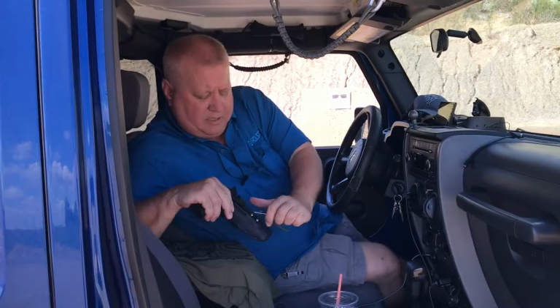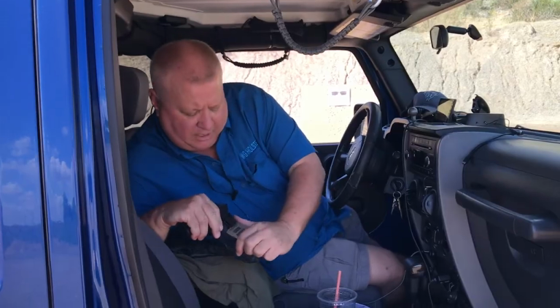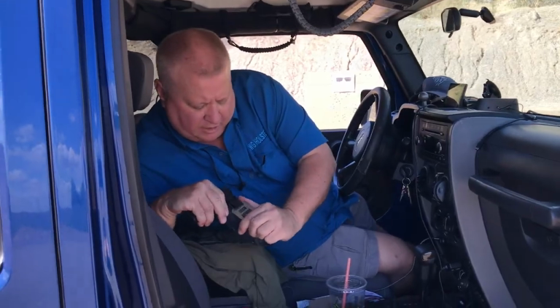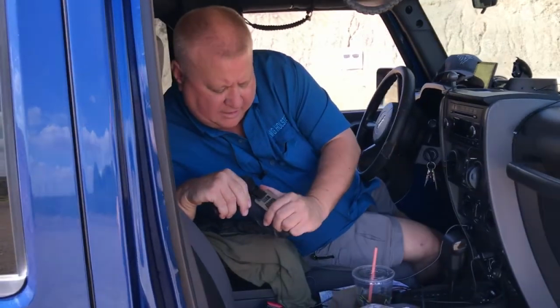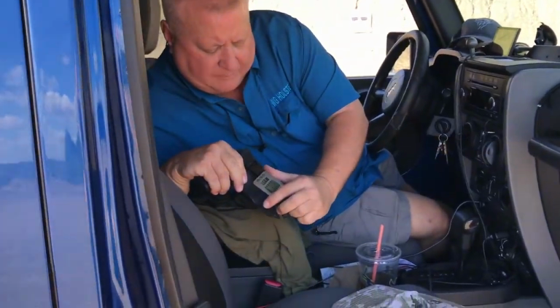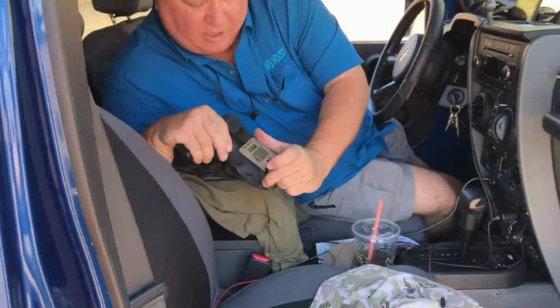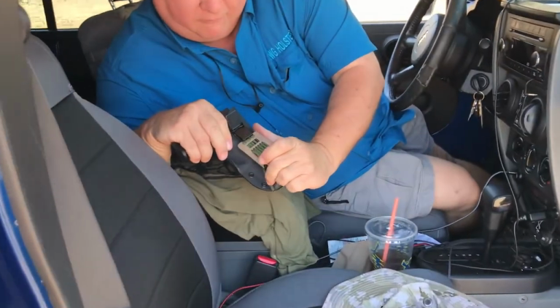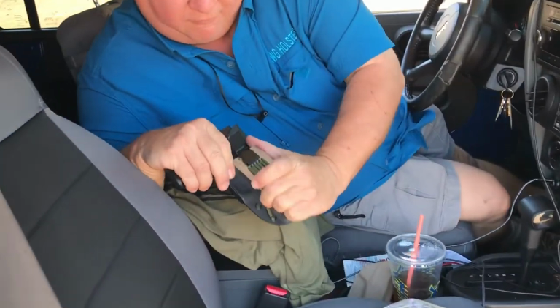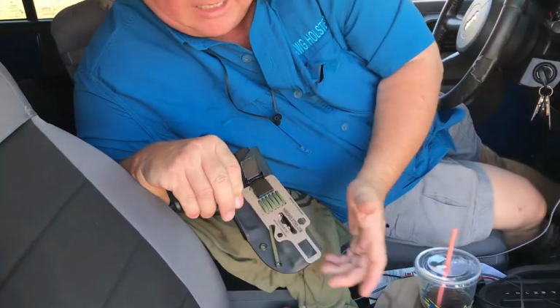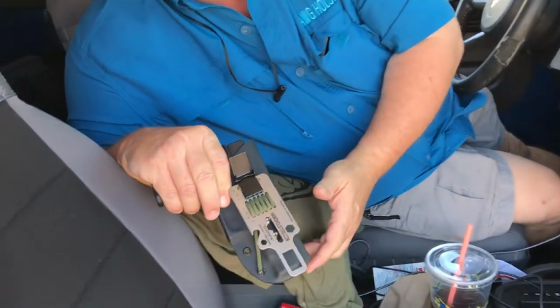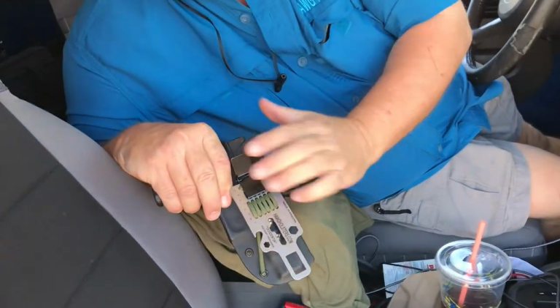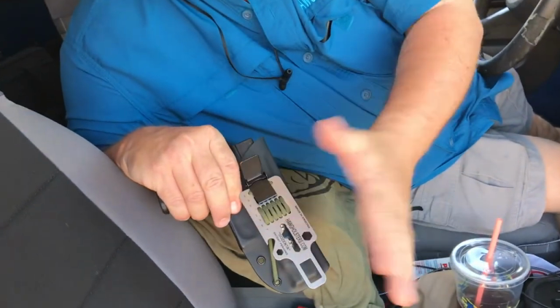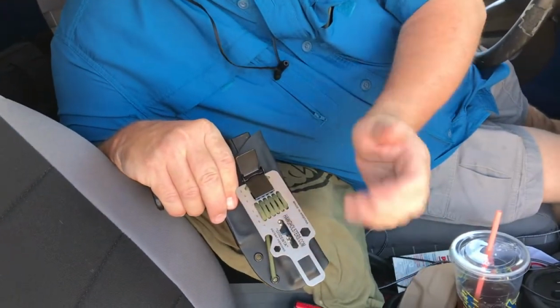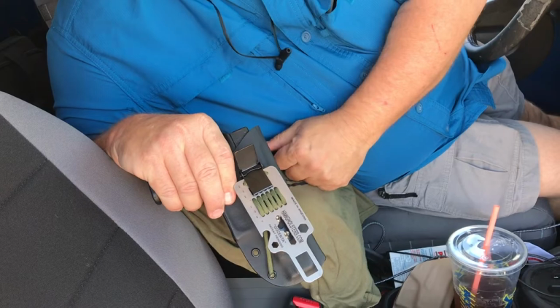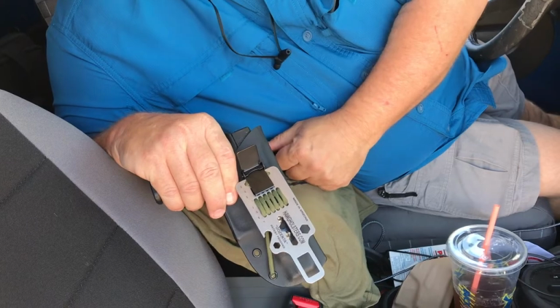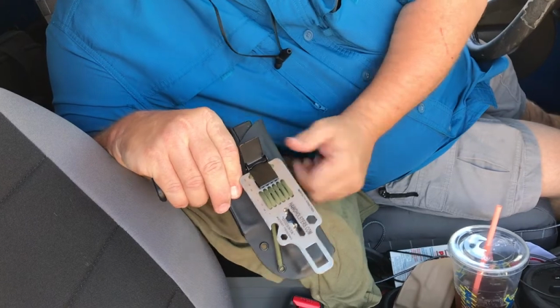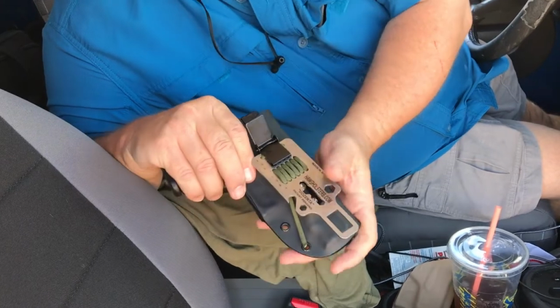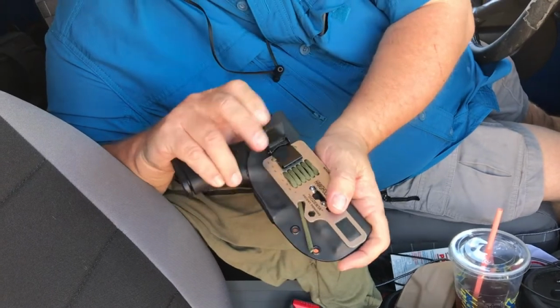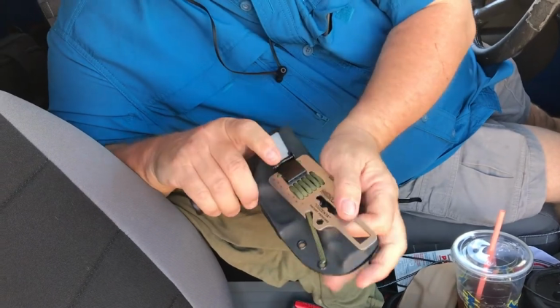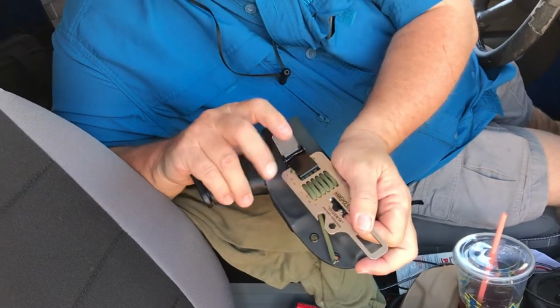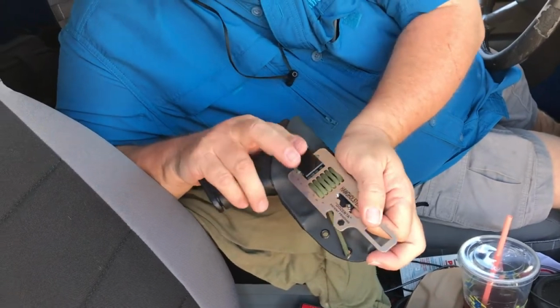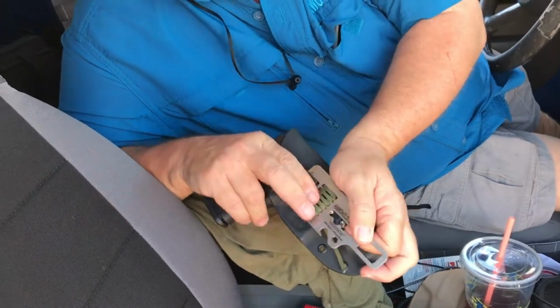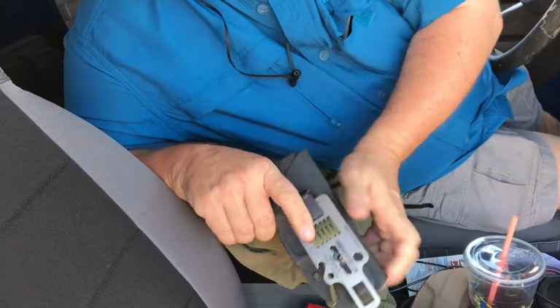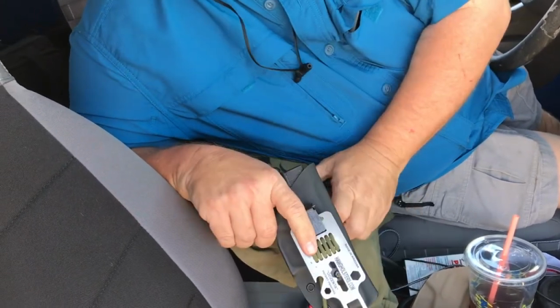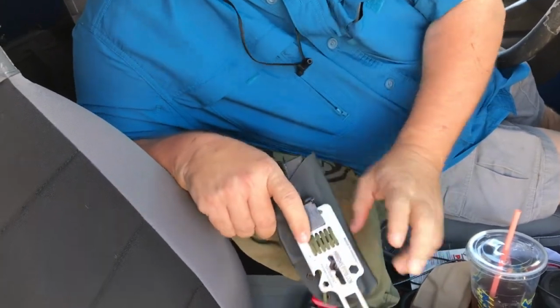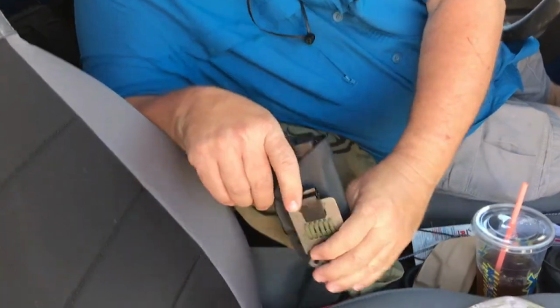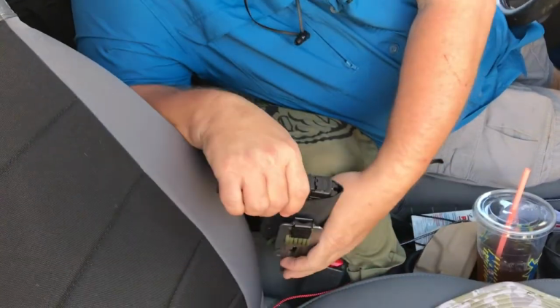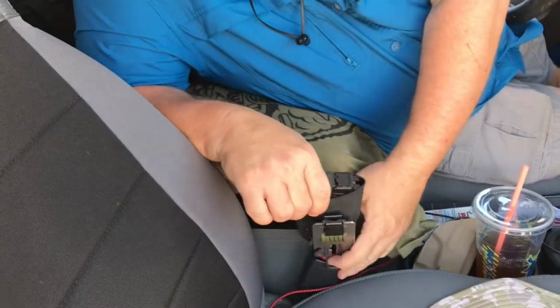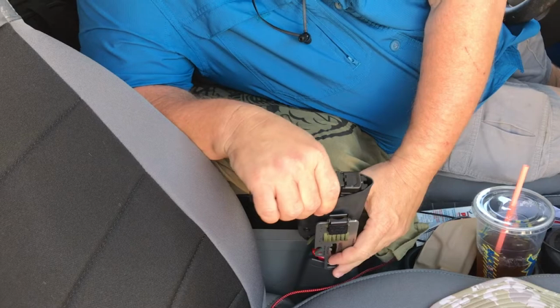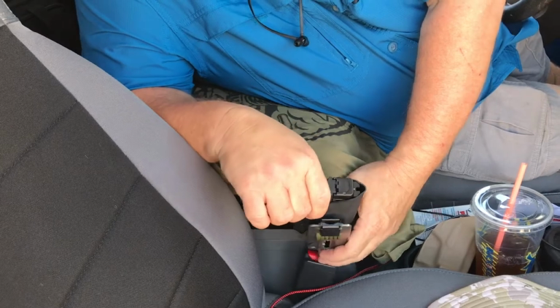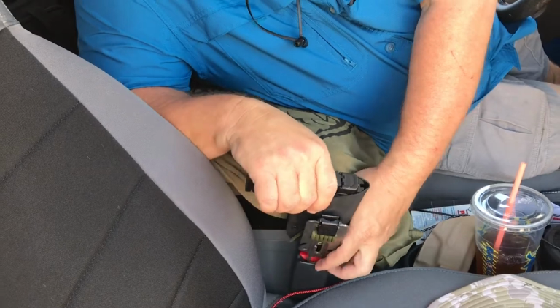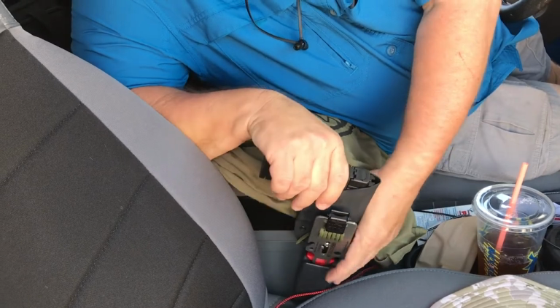The way it goes on is it clips on, riding side out. So you just clip it on and push it down, and then it goes into your passenger's seatbelt.